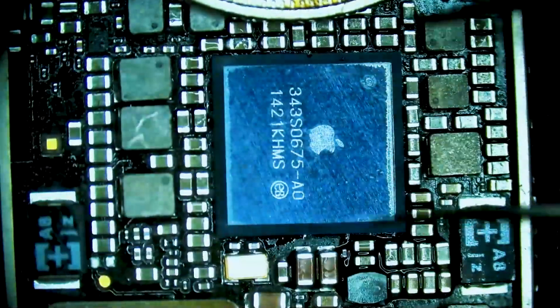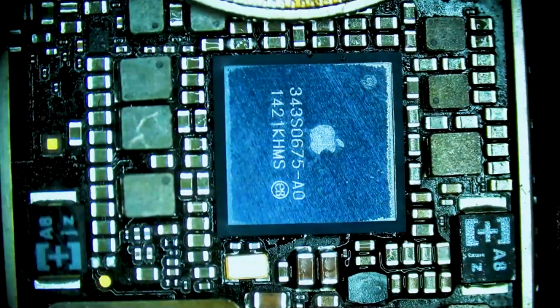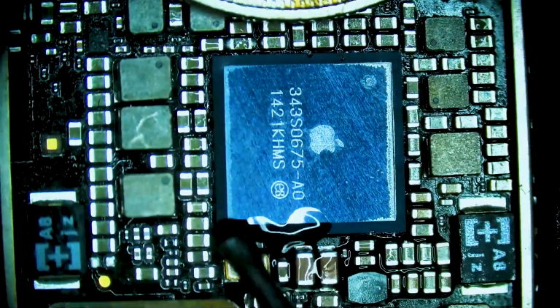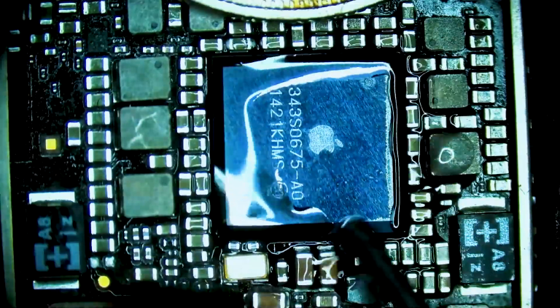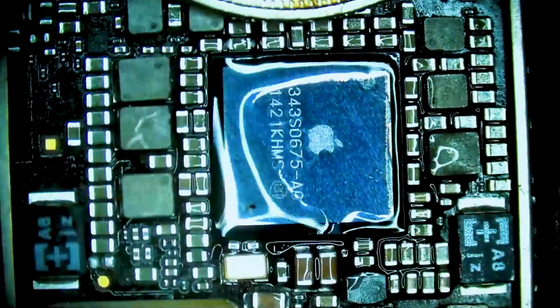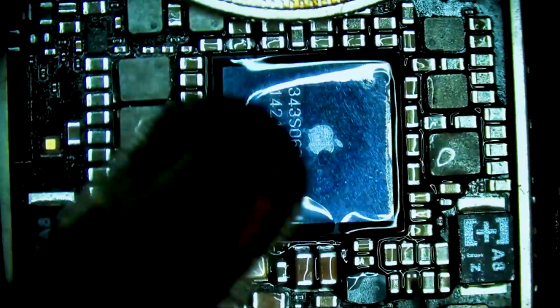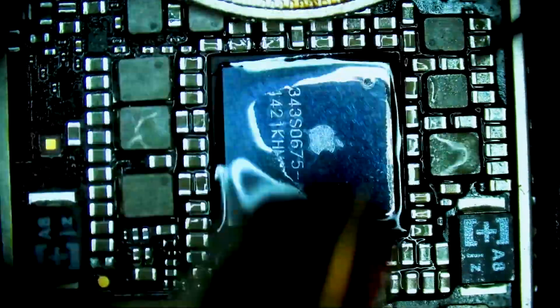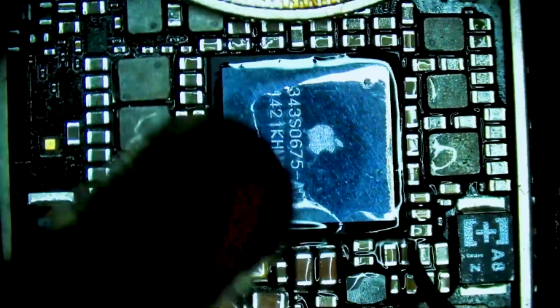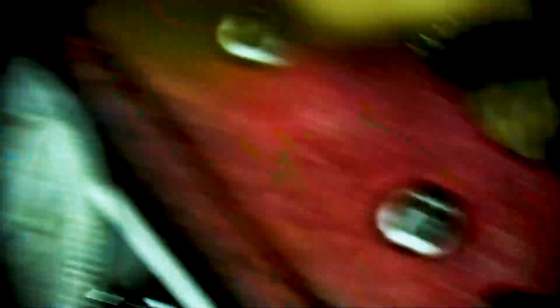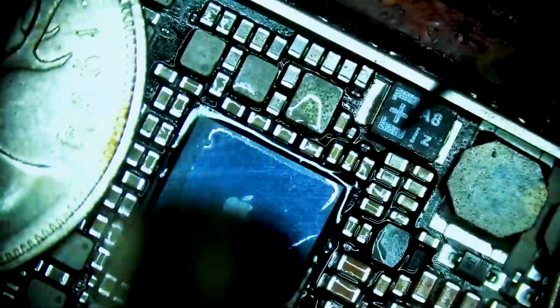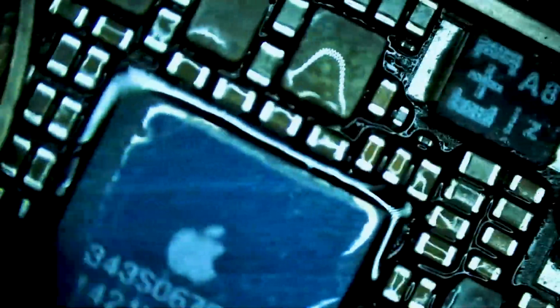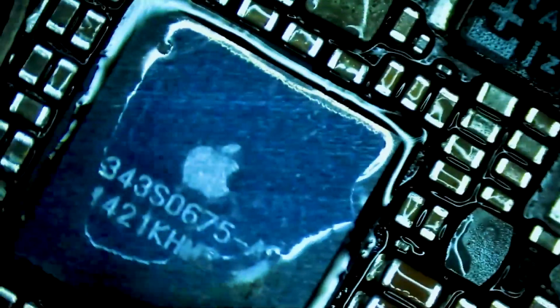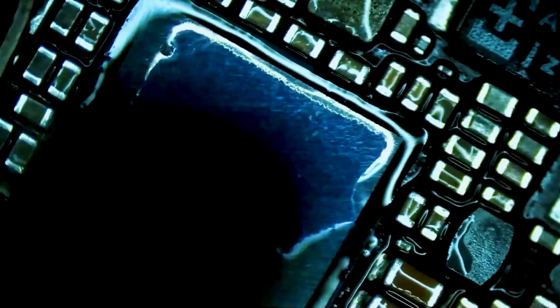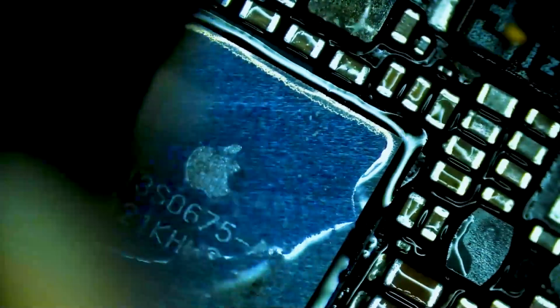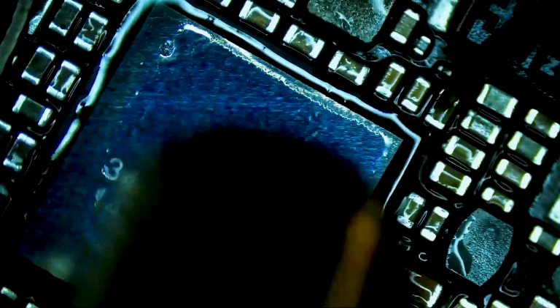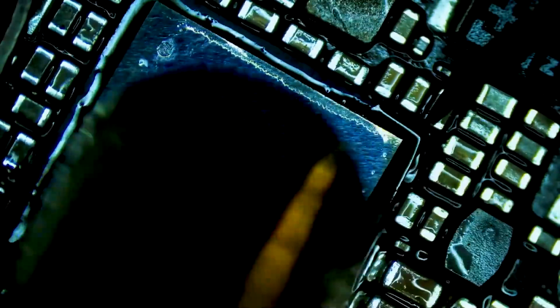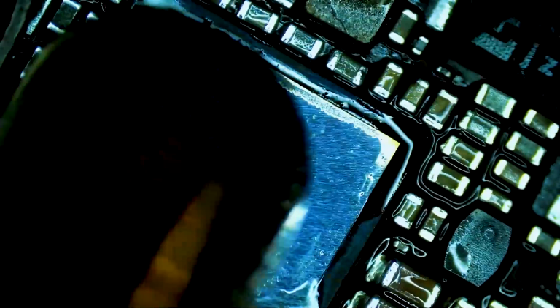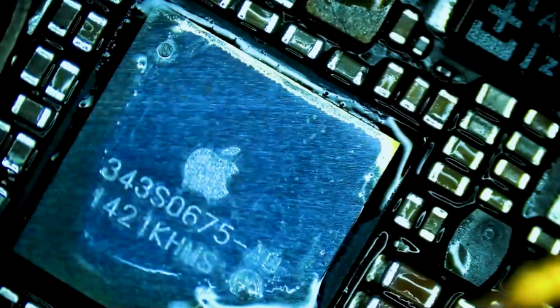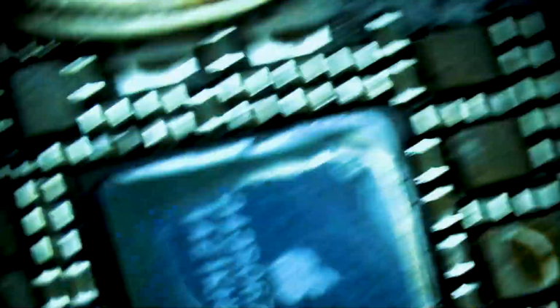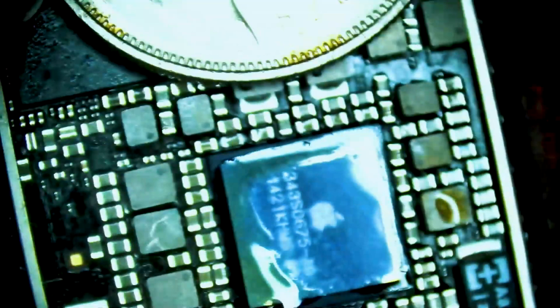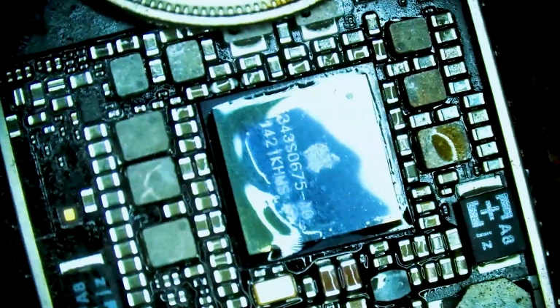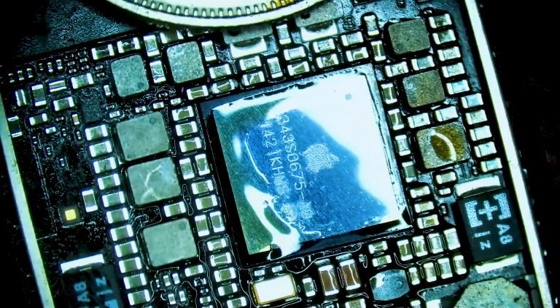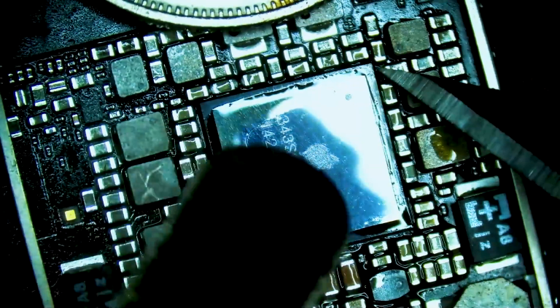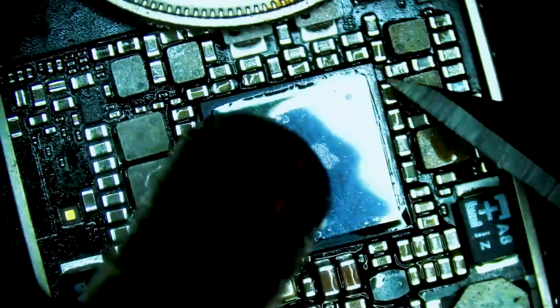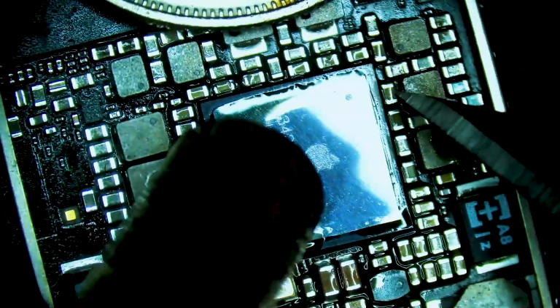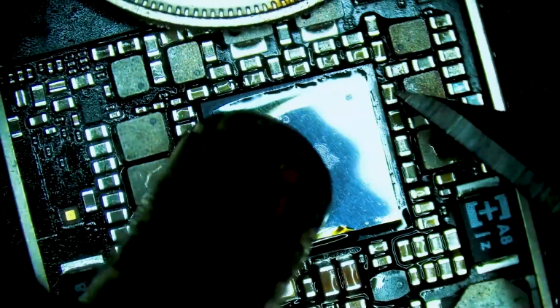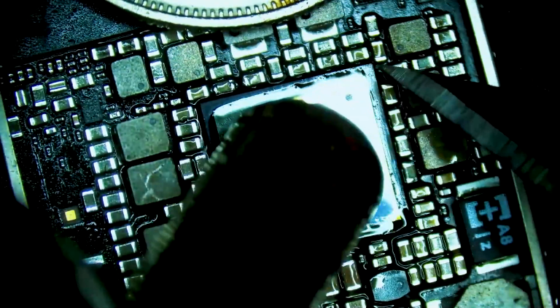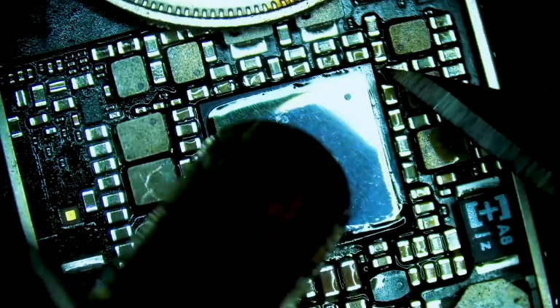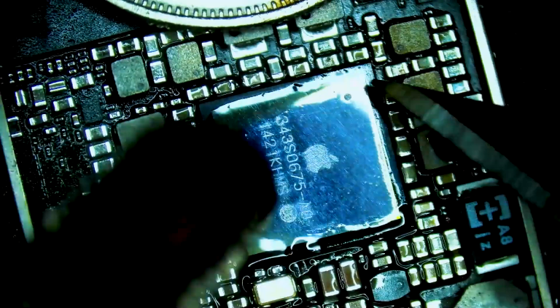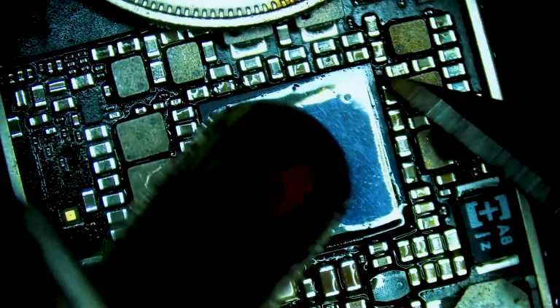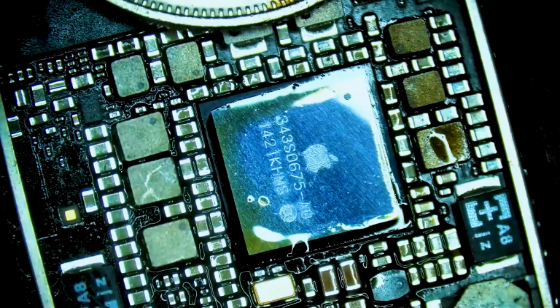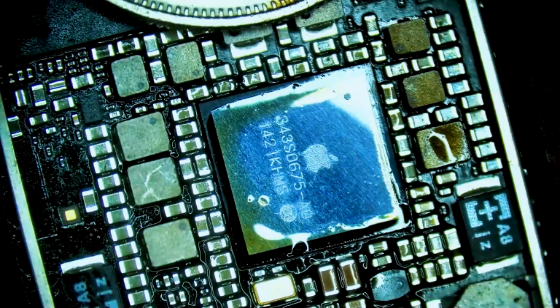We watch for the solder to liquefy and then we give the chip a light tap and watch it float back into place. This is when we know that the chip has been successfully soldered to the main board.